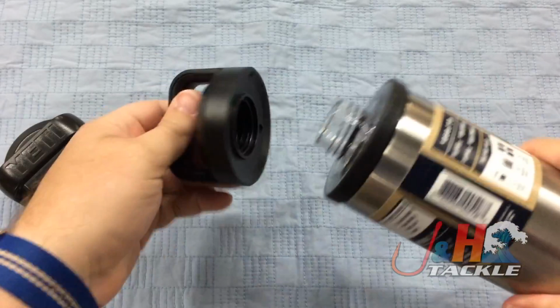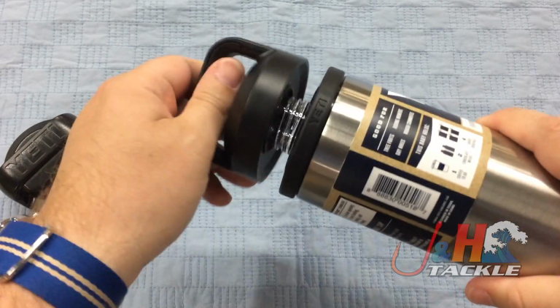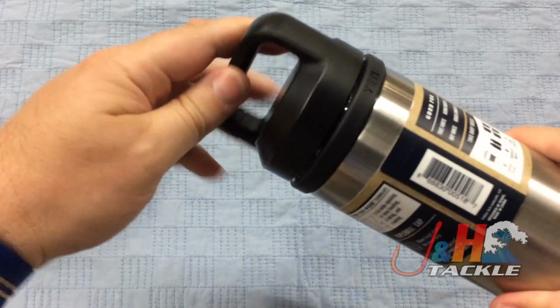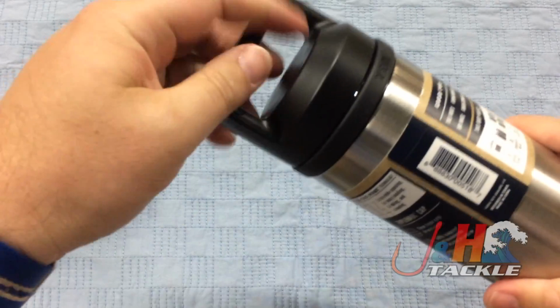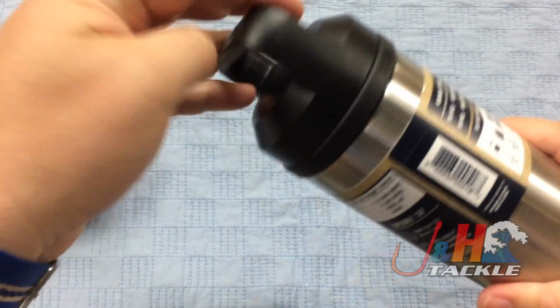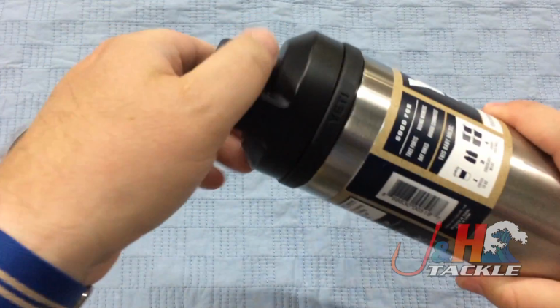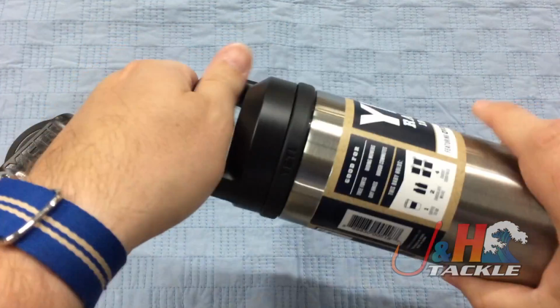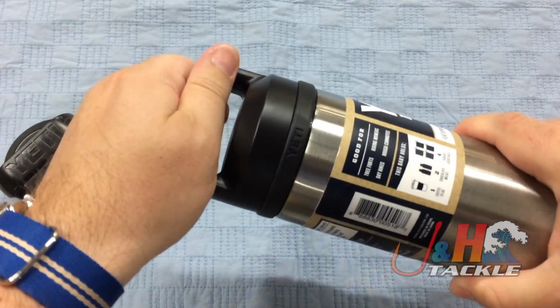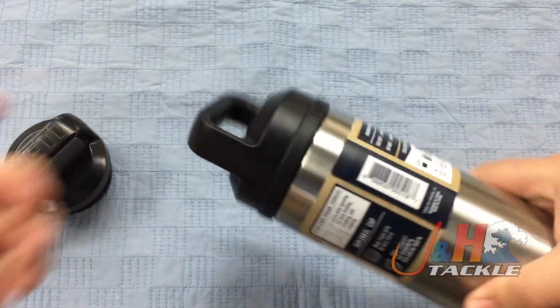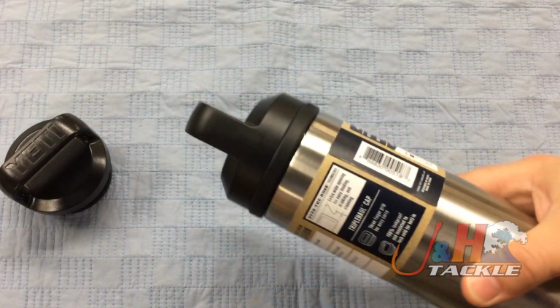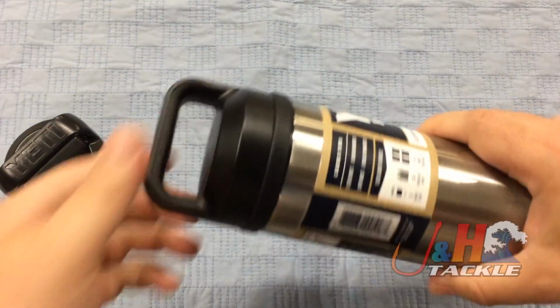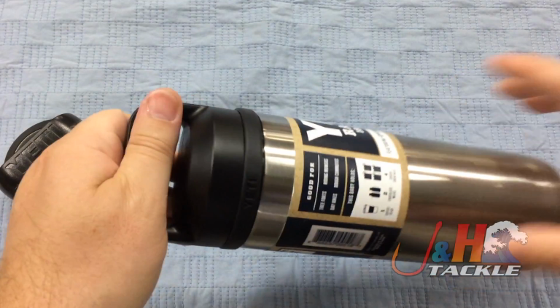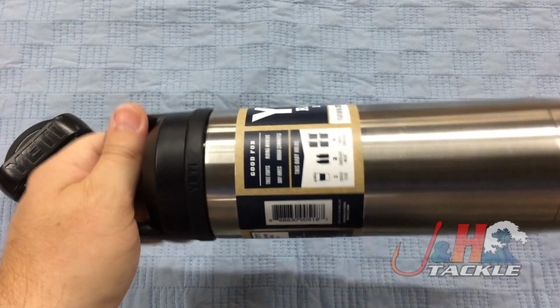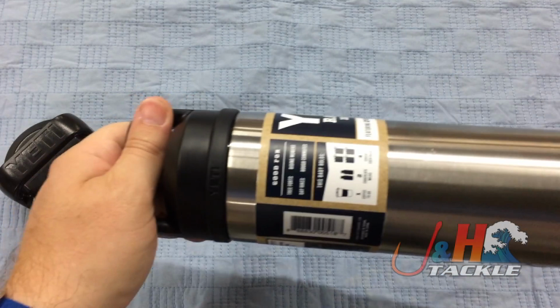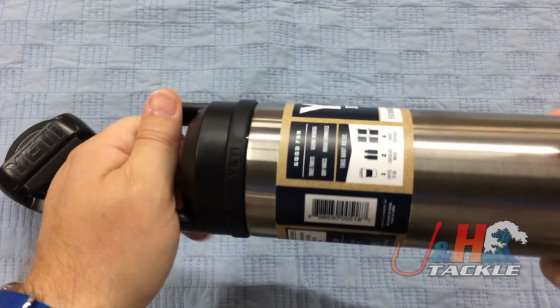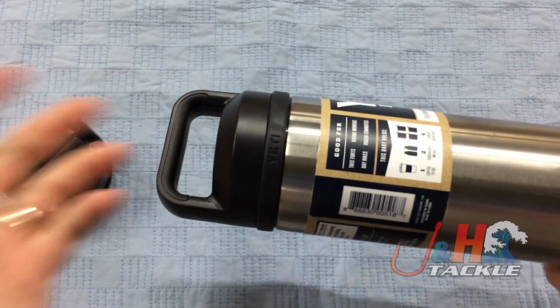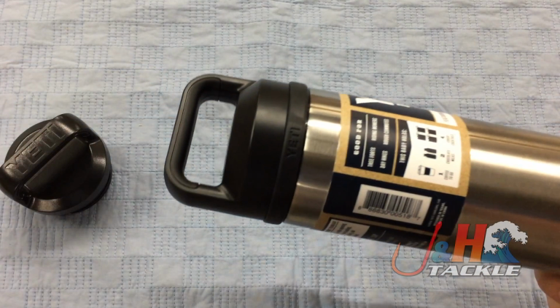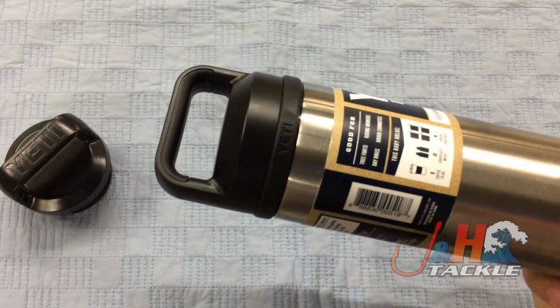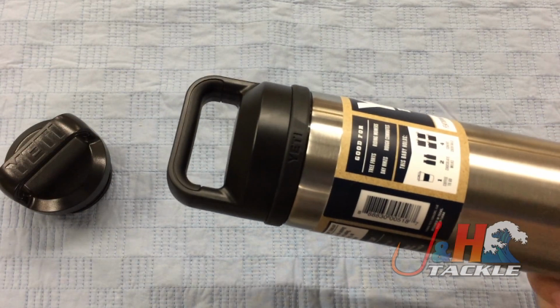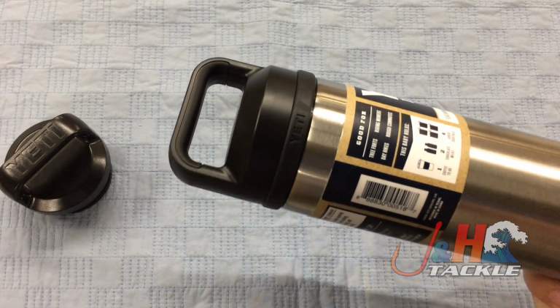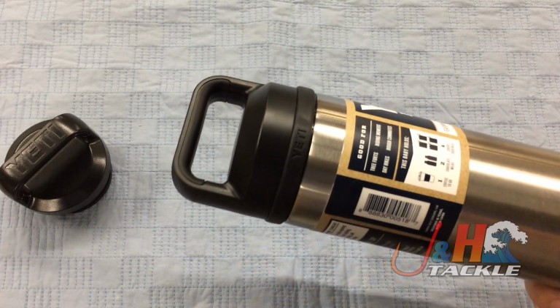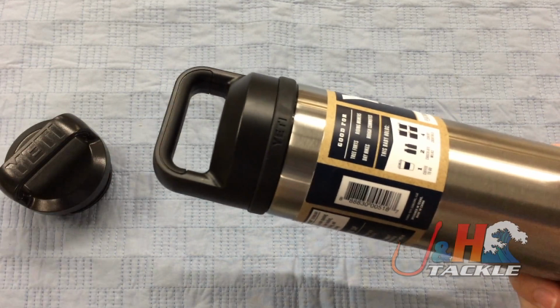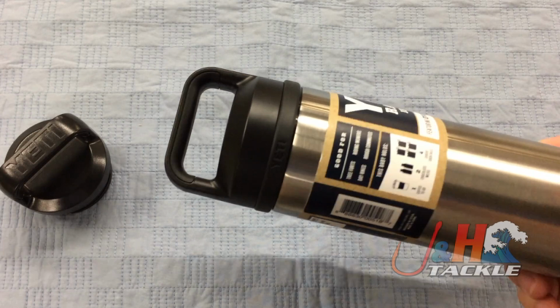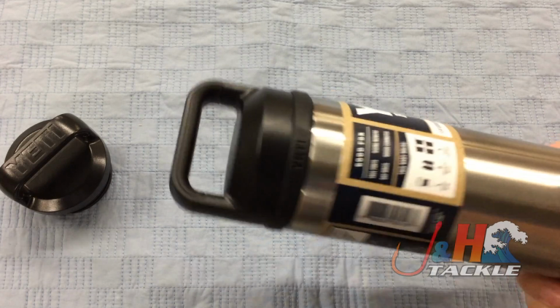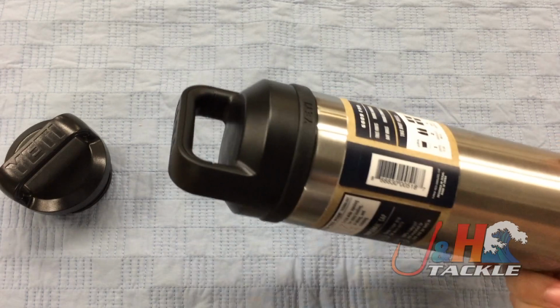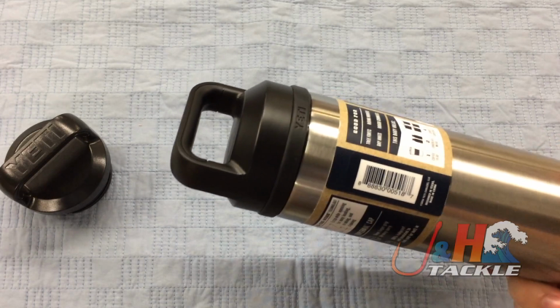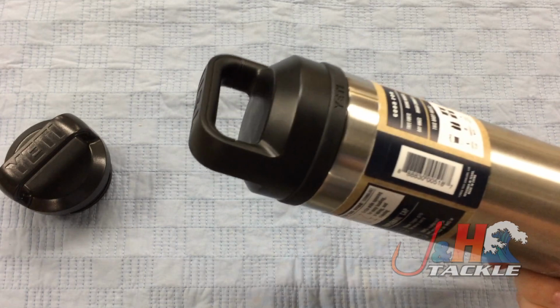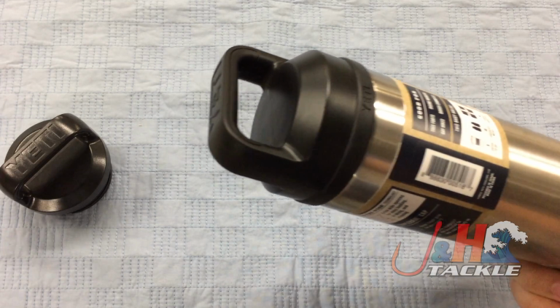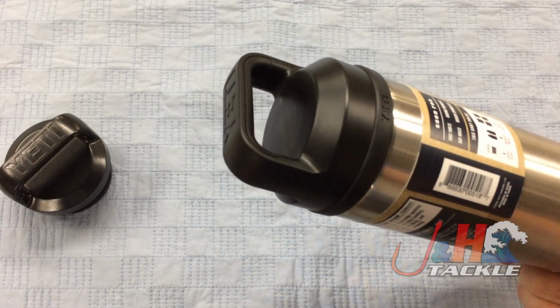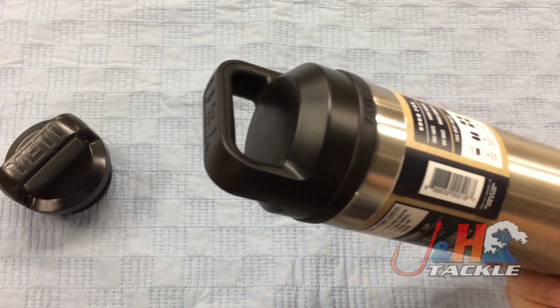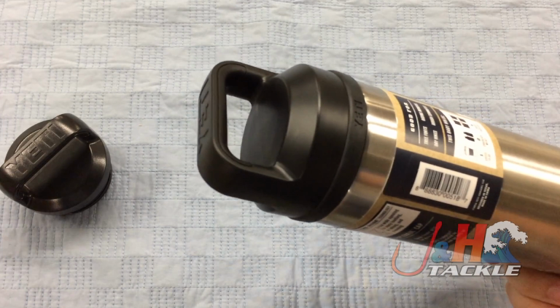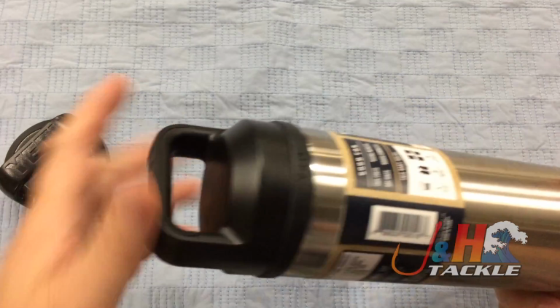And then when you want to close it up, you're just going to put that in there, tighten it down, and you're good to go. You can hold it by this, and it's totally 100% leak proof. You can wash it in the dishwasher — if you're going to do that, just do it on the top rack.